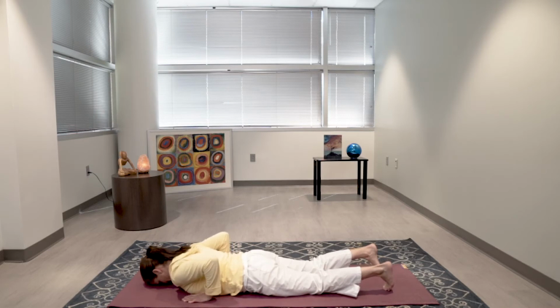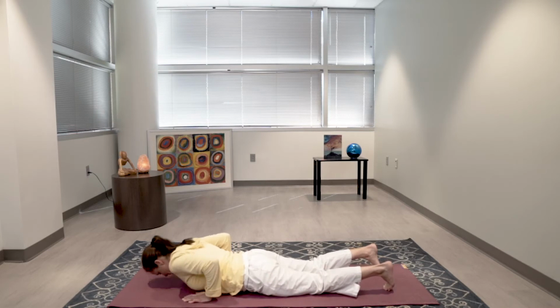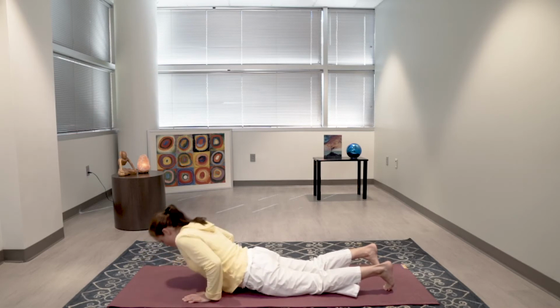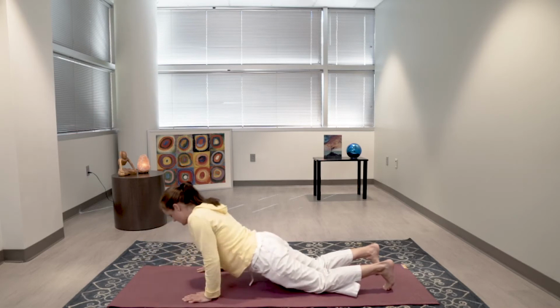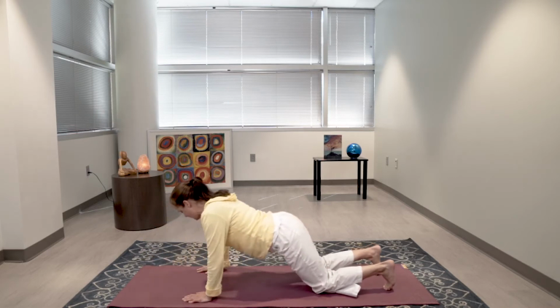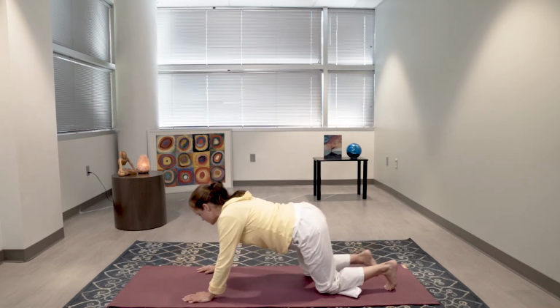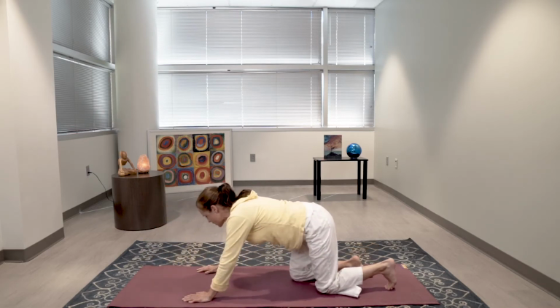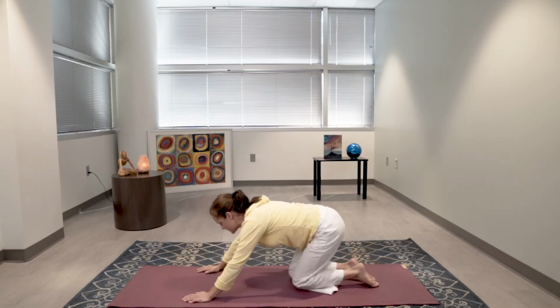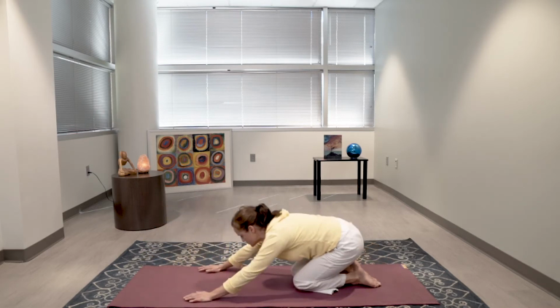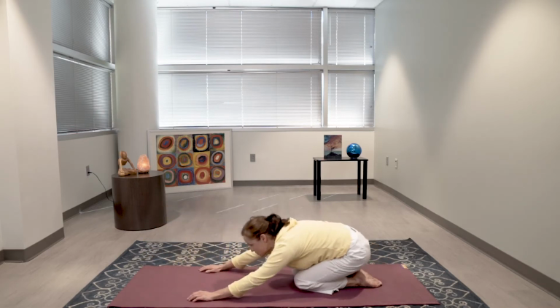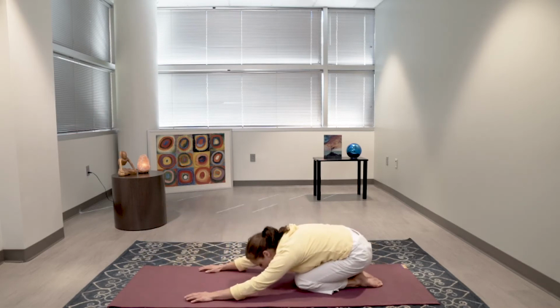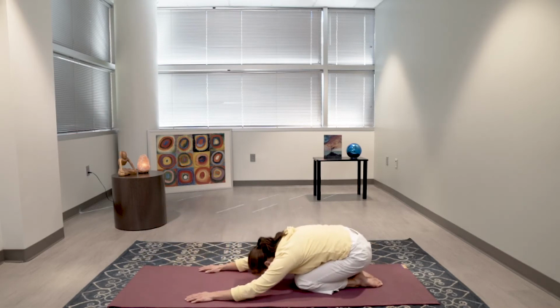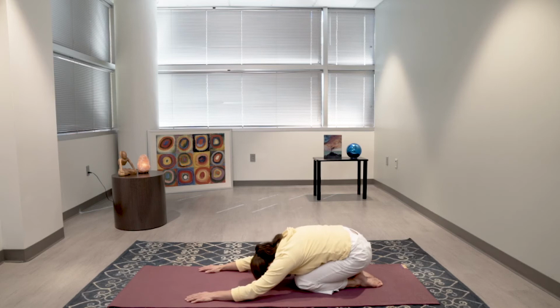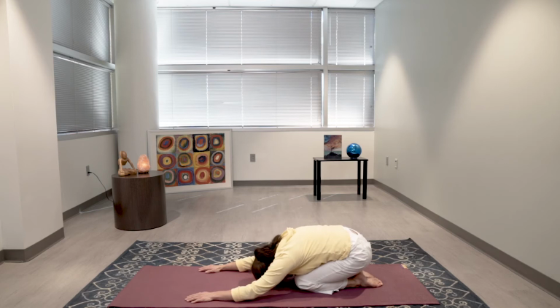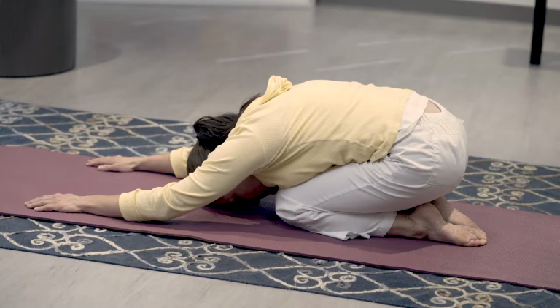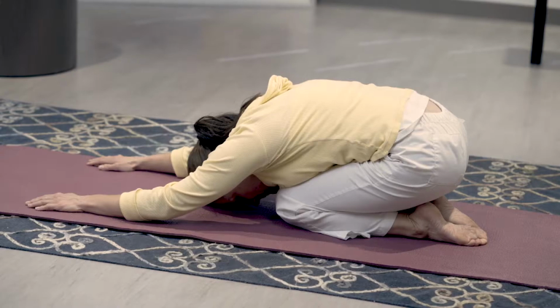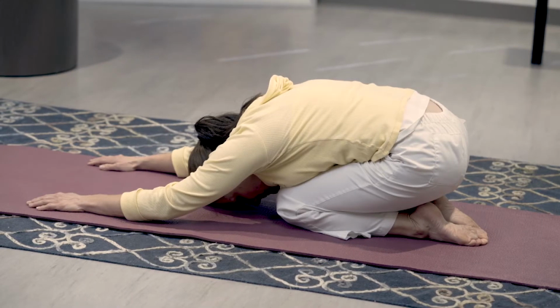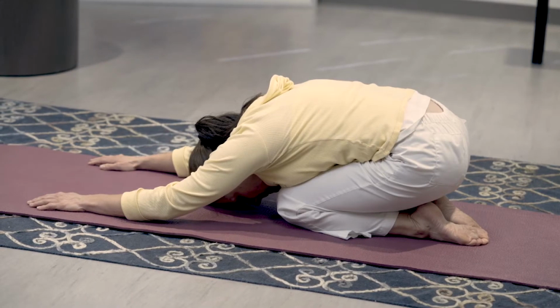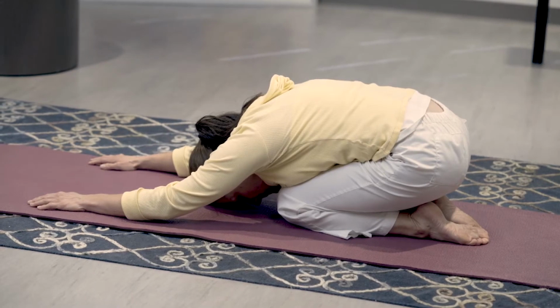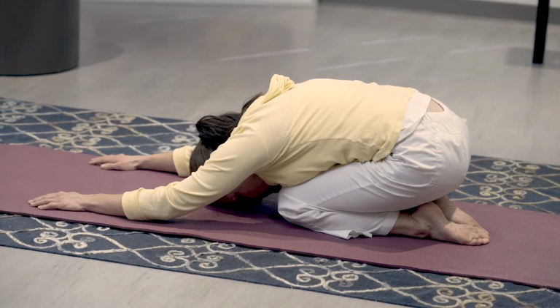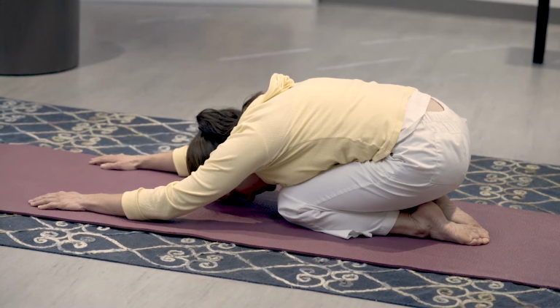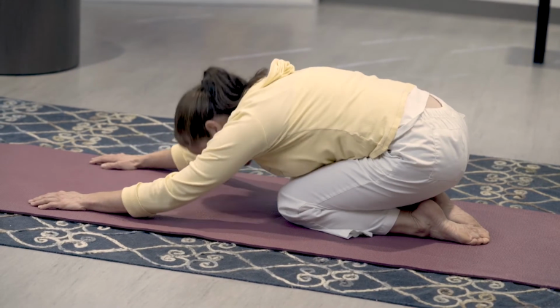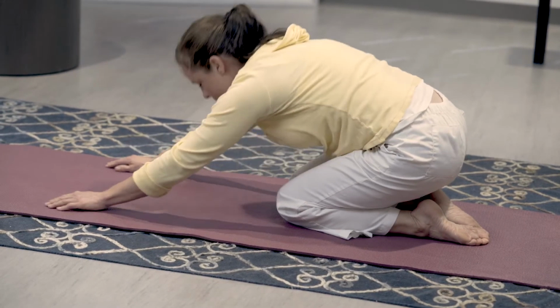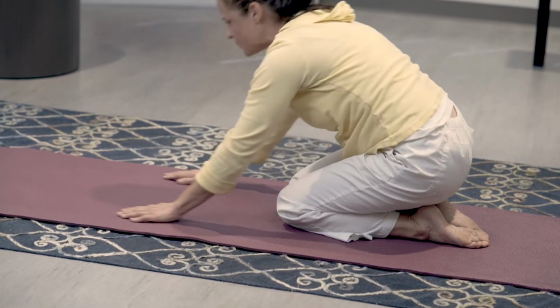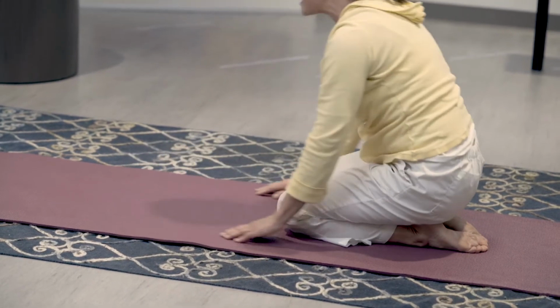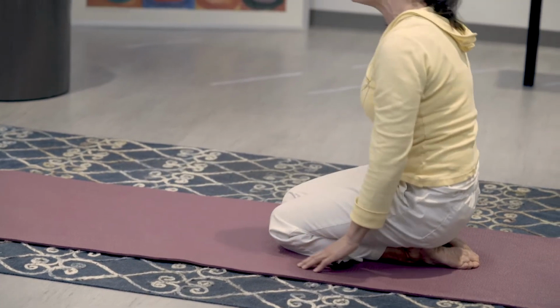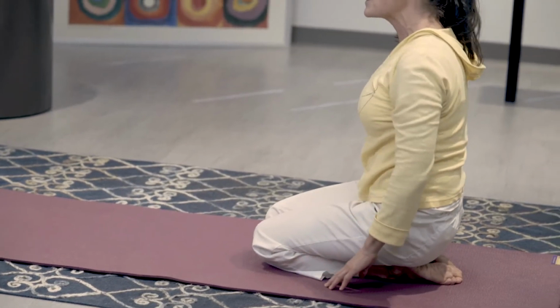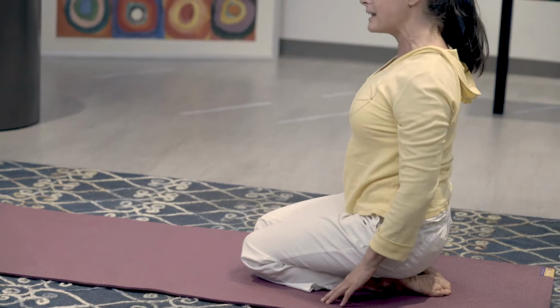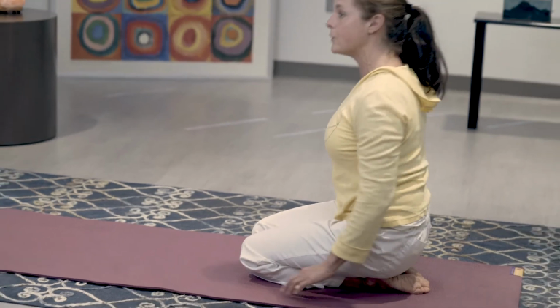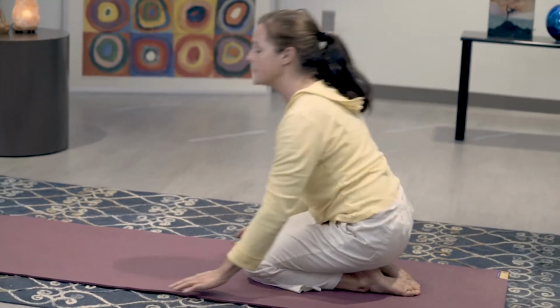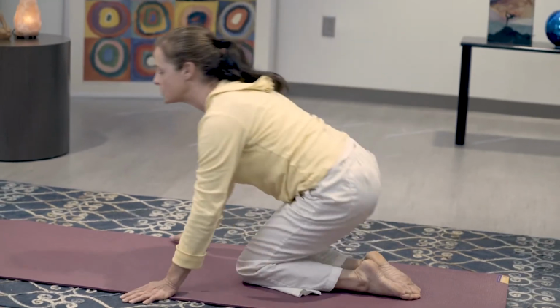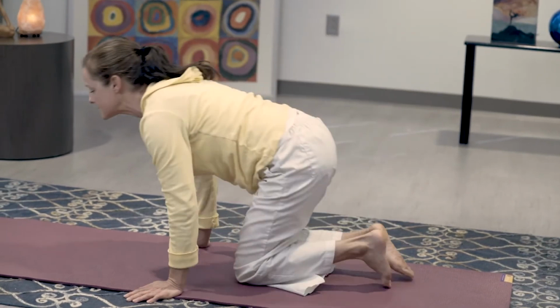We're going to press back into child's pose just to stretch your spine the opposite way. Raise up — now we're going to add in a forward bend and twist.